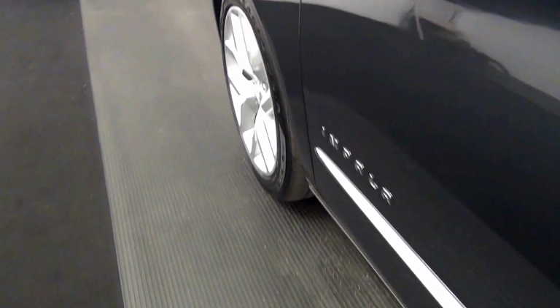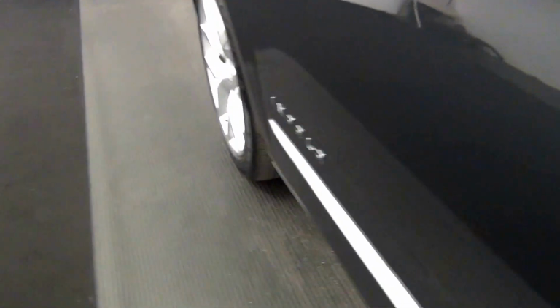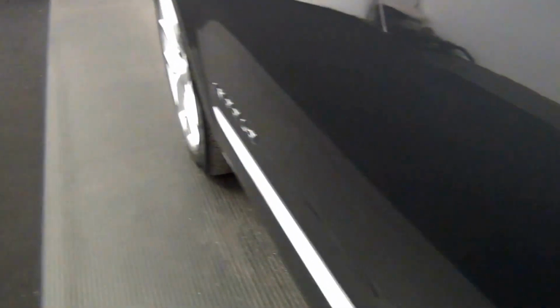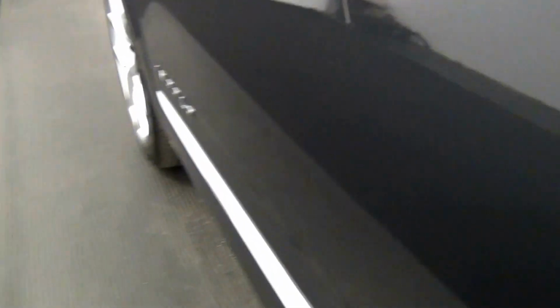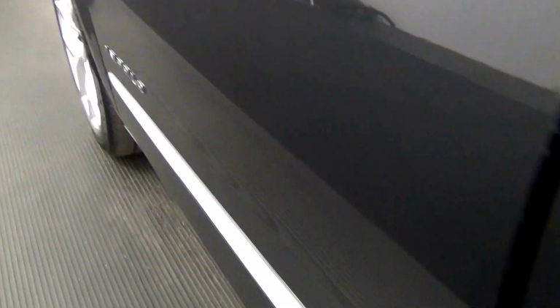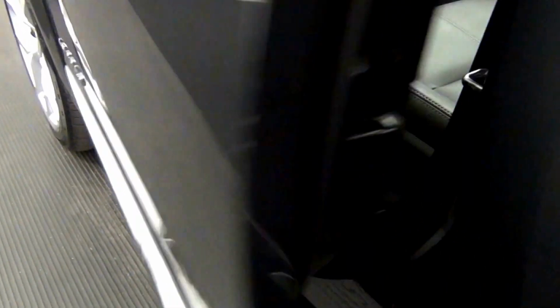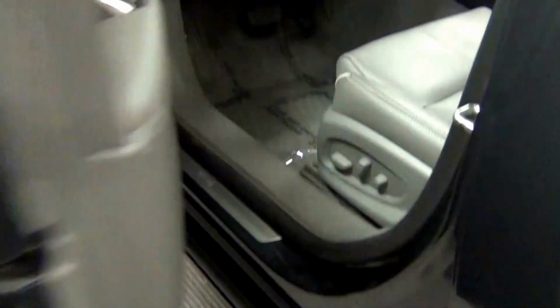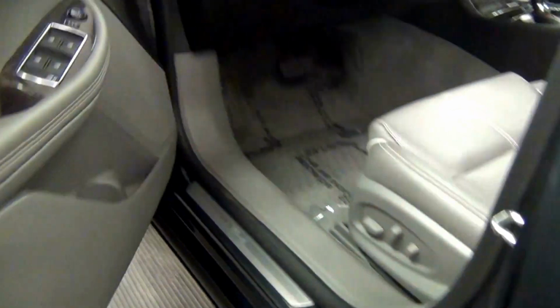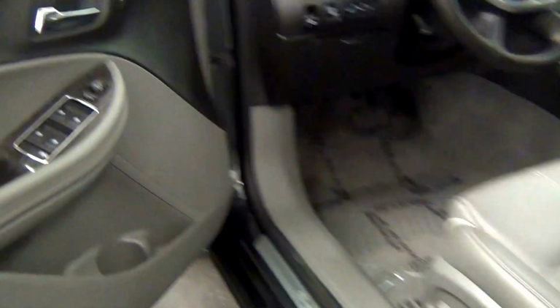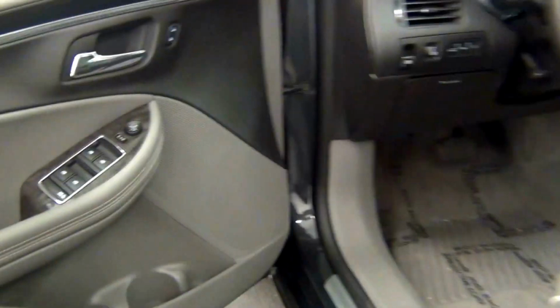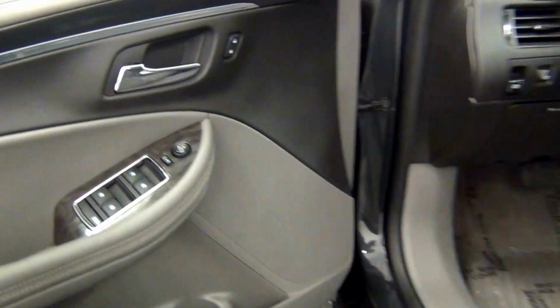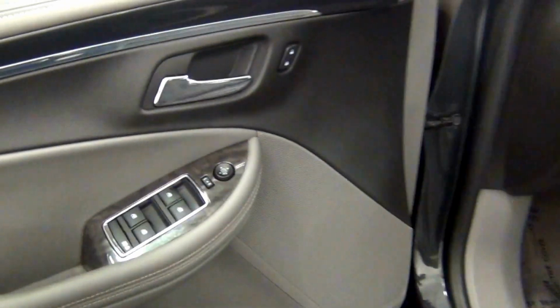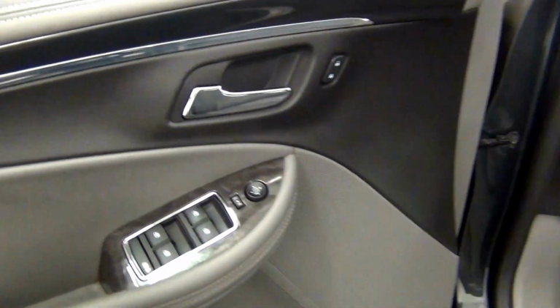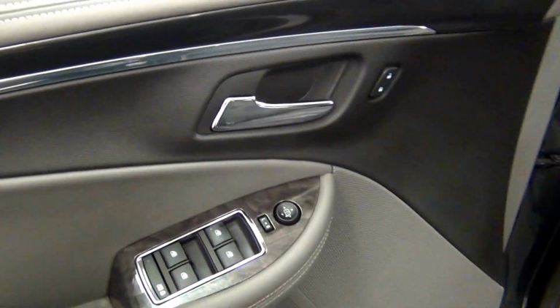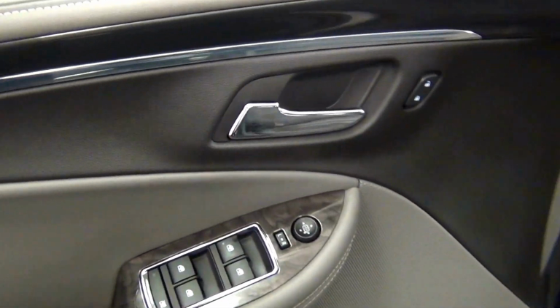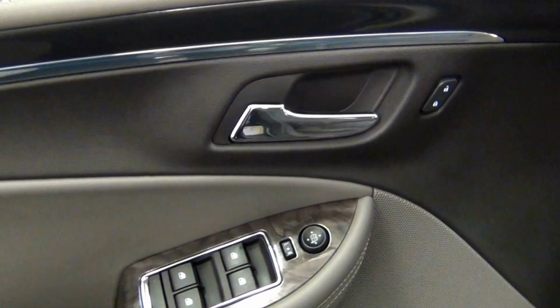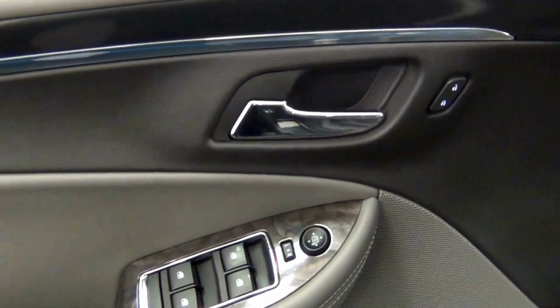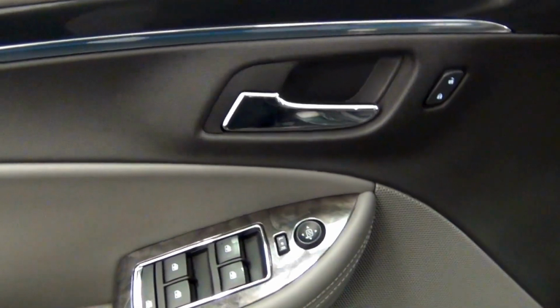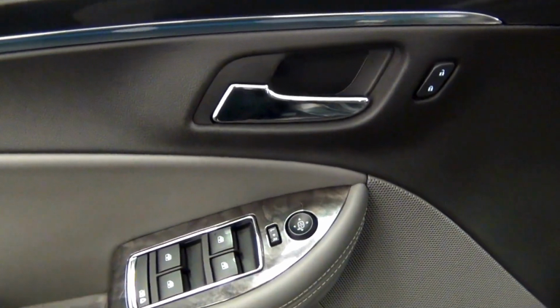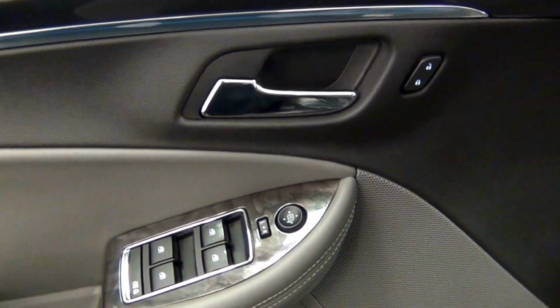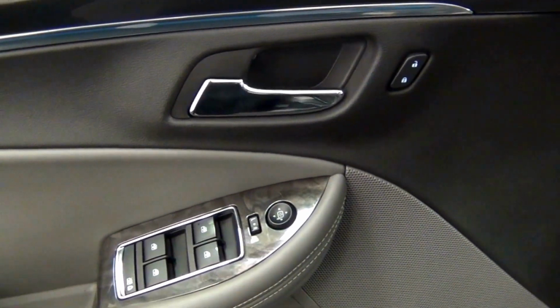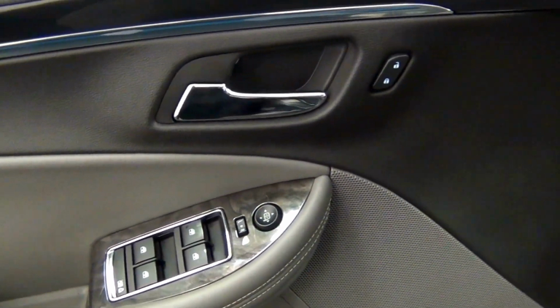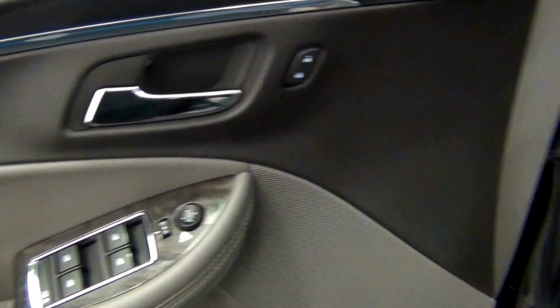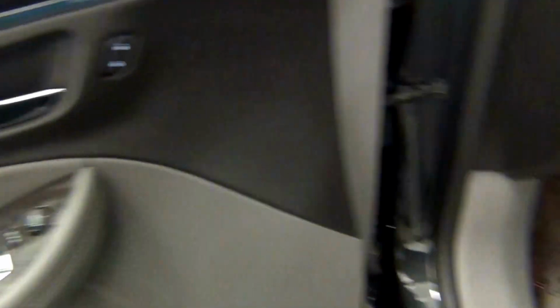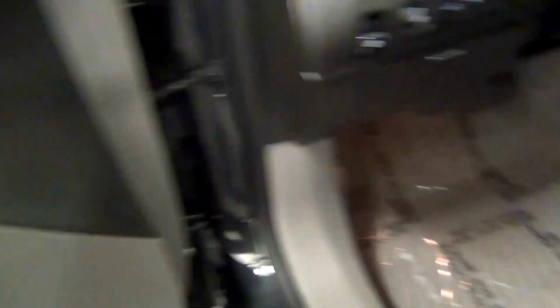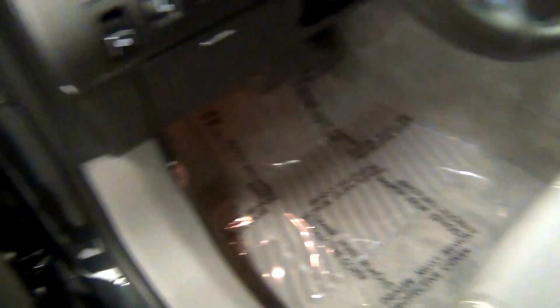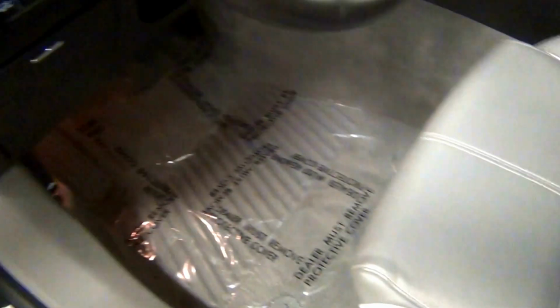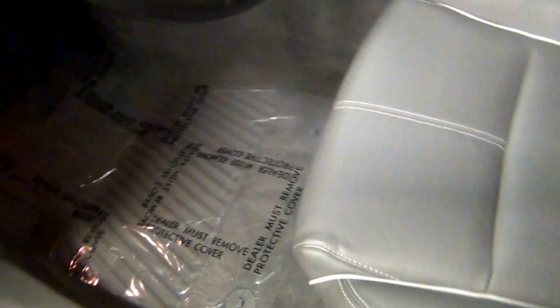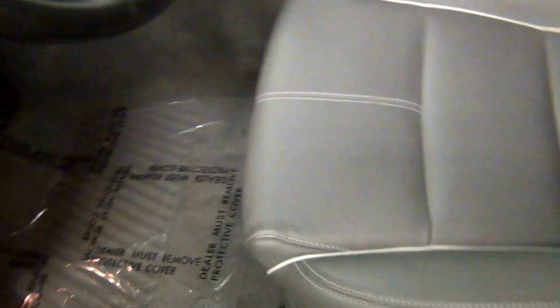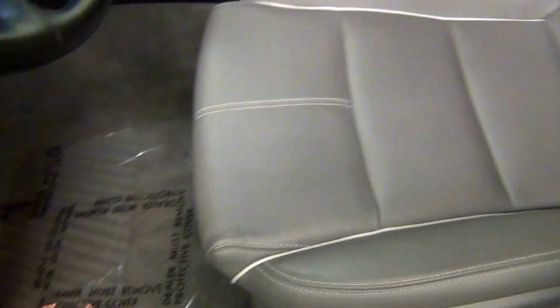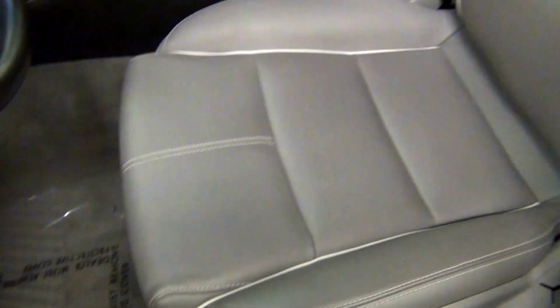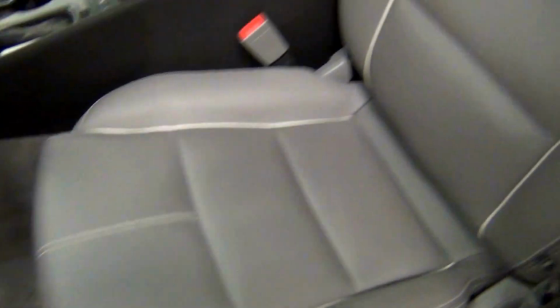Let's take a look on the inside of the vehicle. We have leather interior.